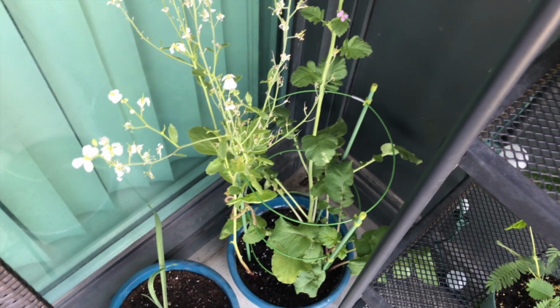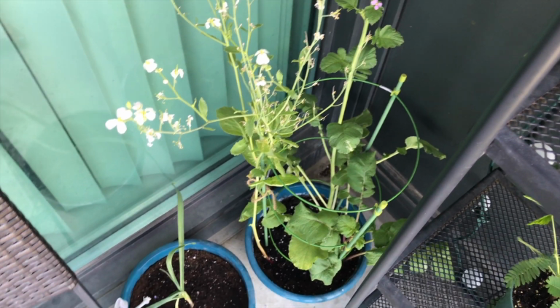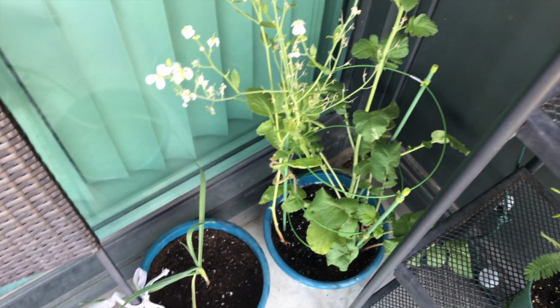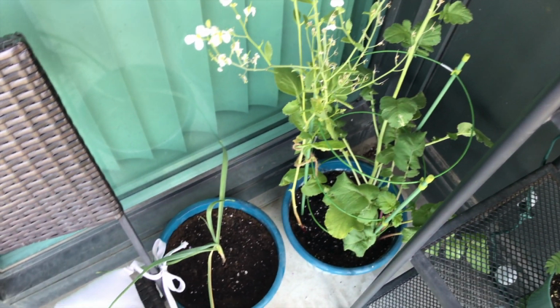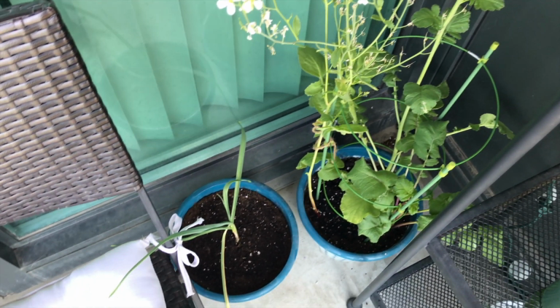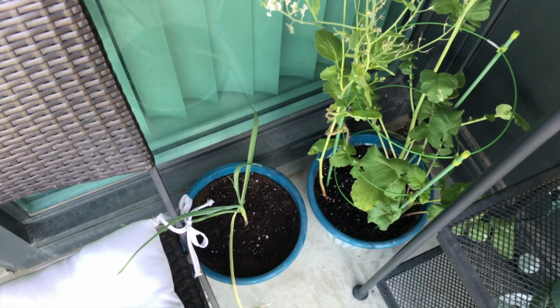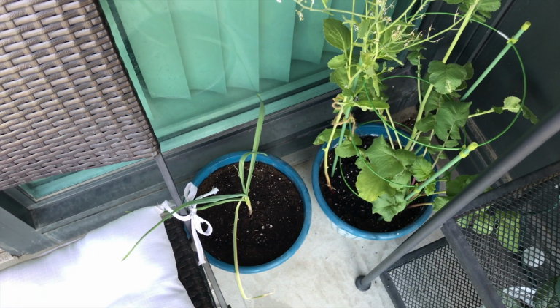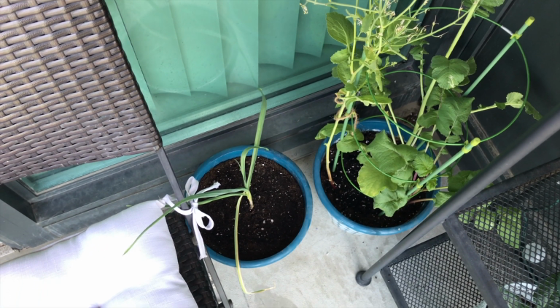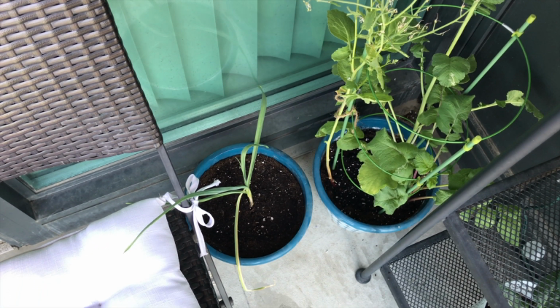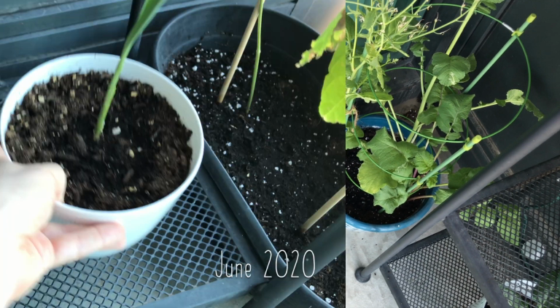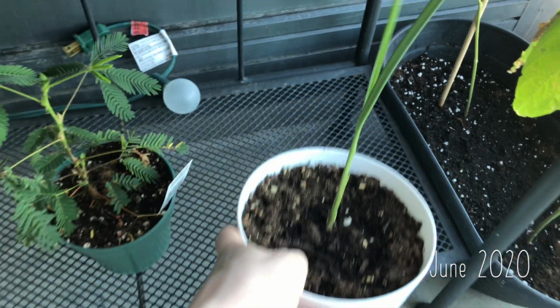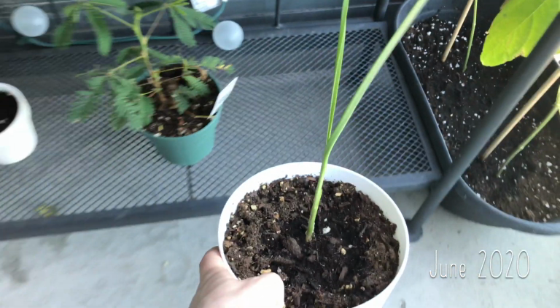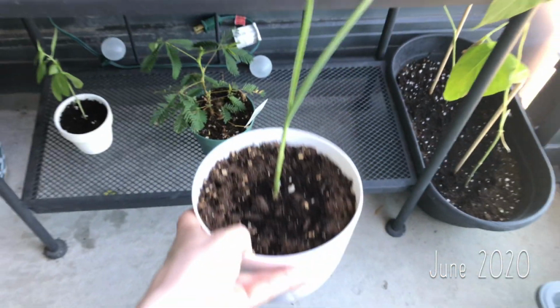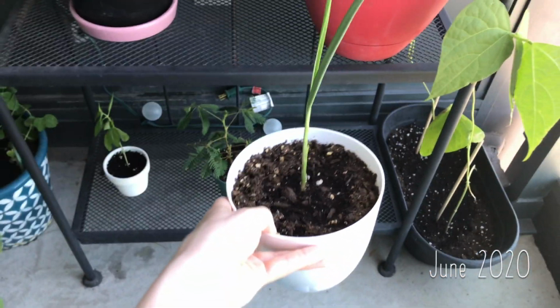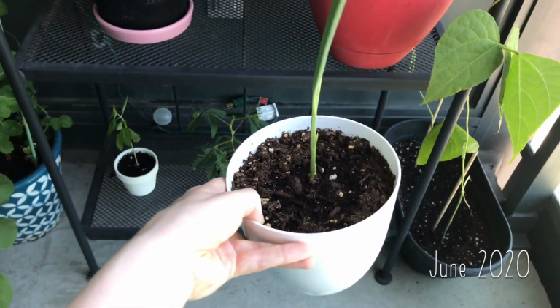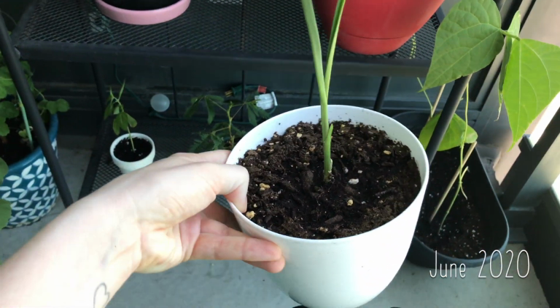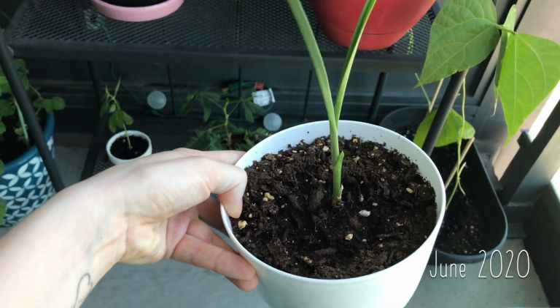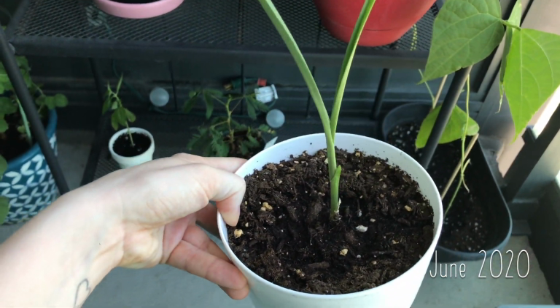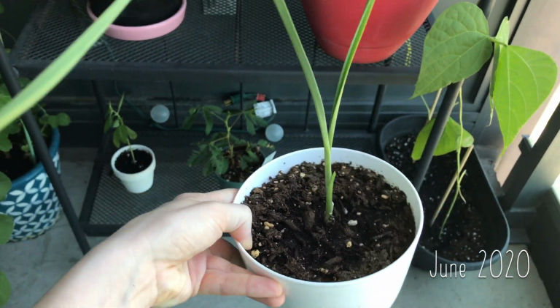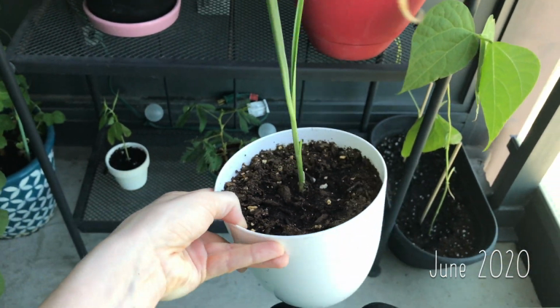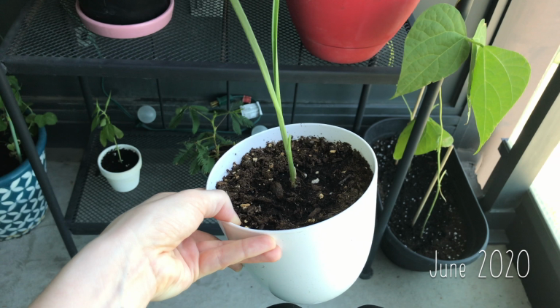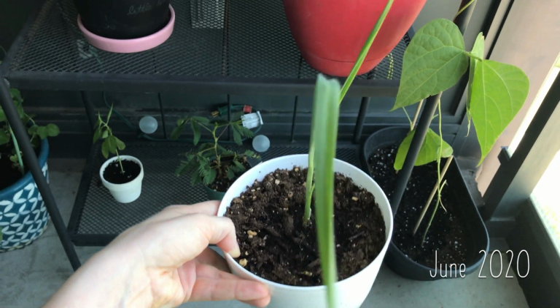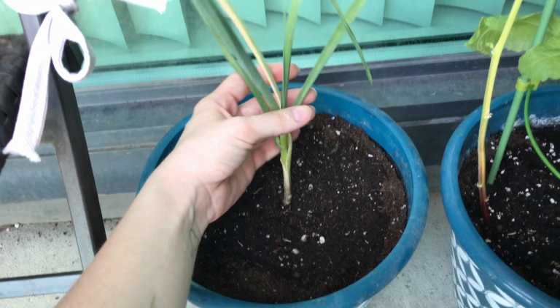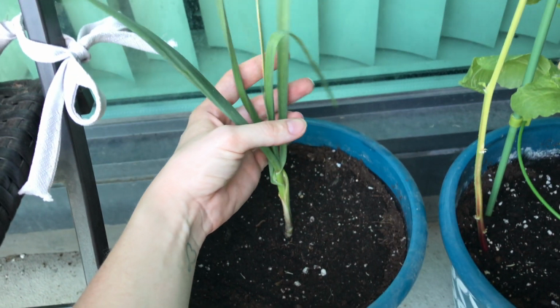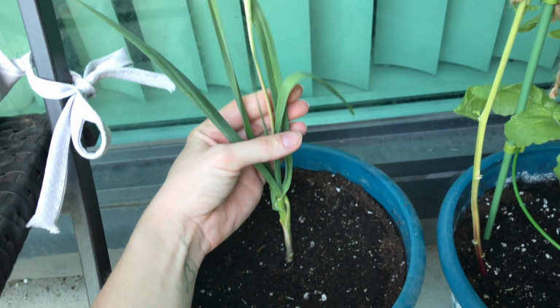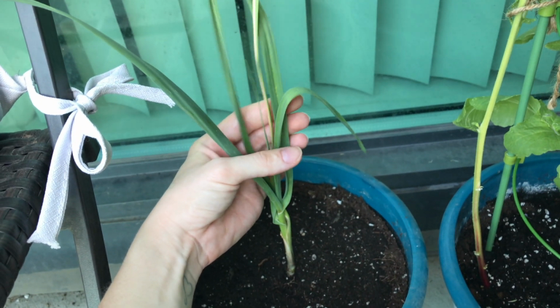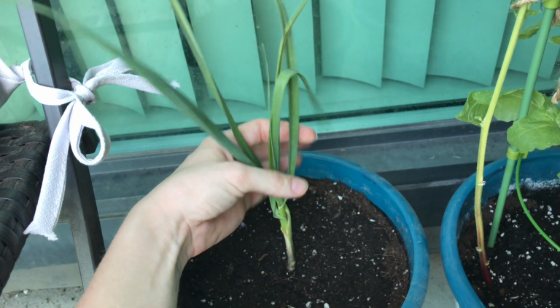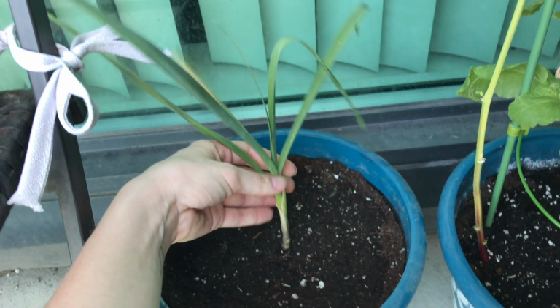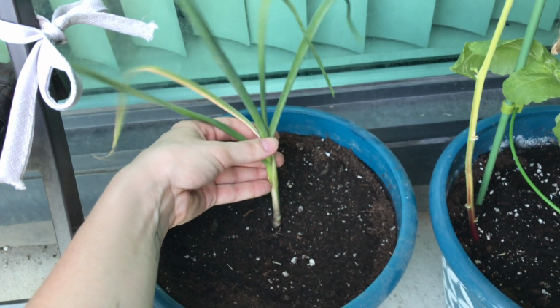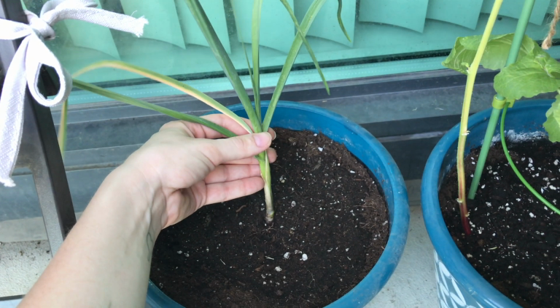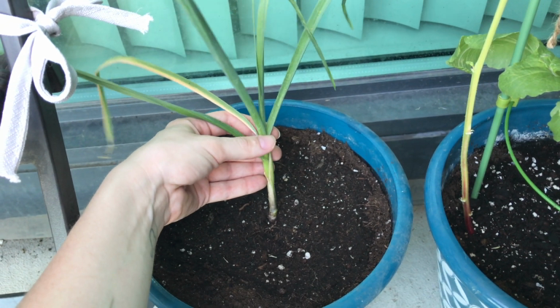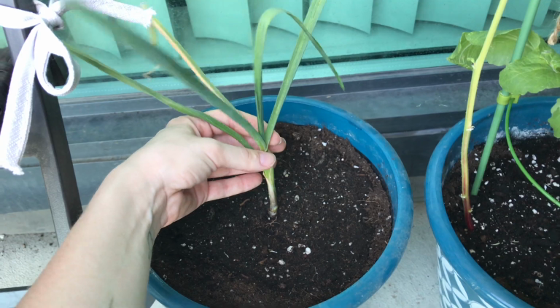Beside the rat tail radishes, we have some — just kidding, it's the garlic. I've moved the garlic out of its old pot because it was way too small and garlic needs a lot of space for its roots to spread out. This pot might also be too small for it, but it's the biggest one I've got, so I guess we'll just see what happens.